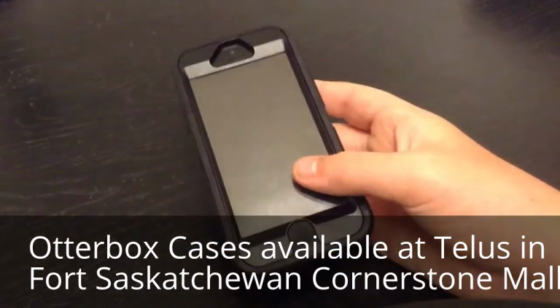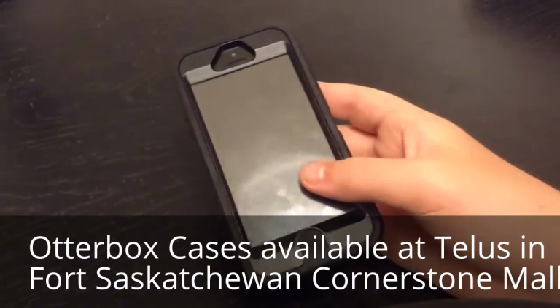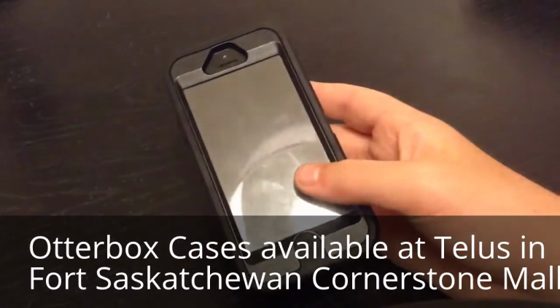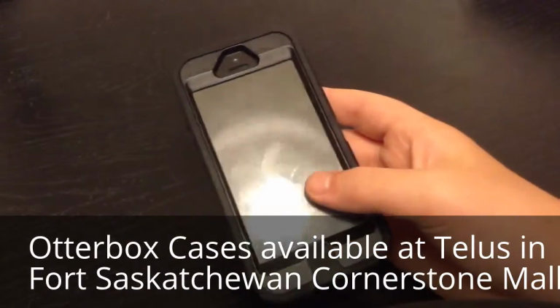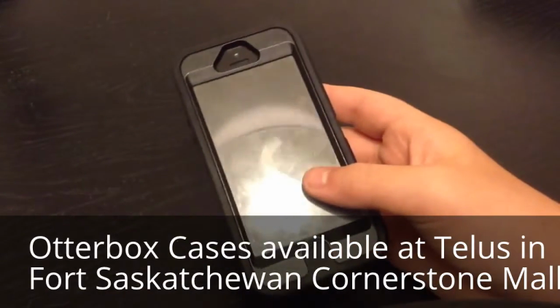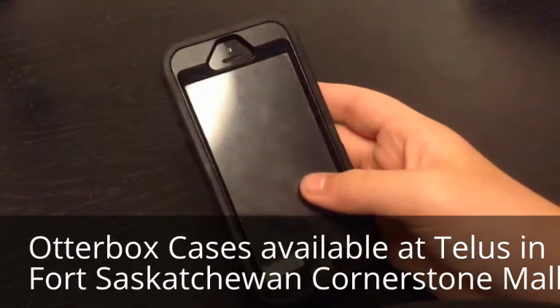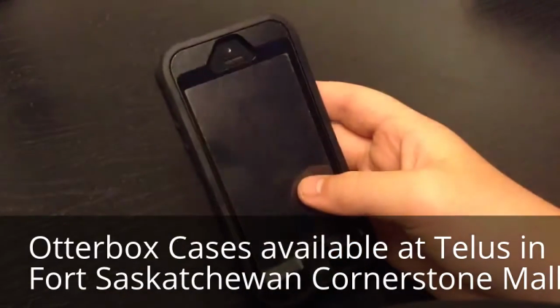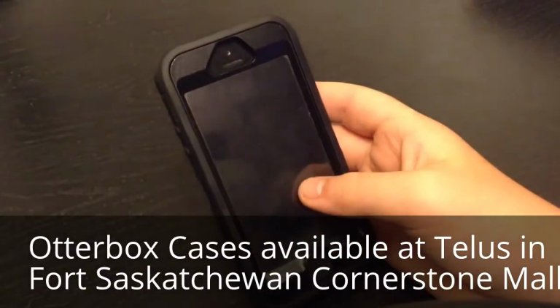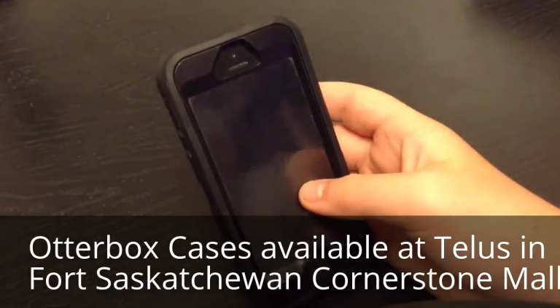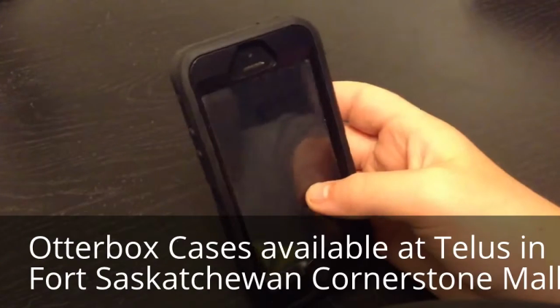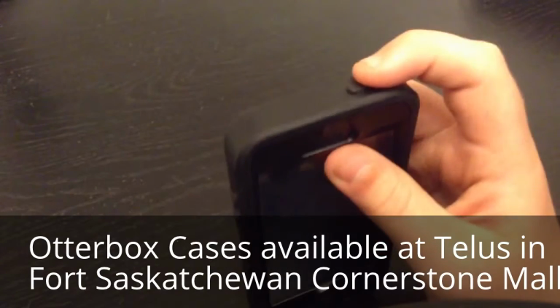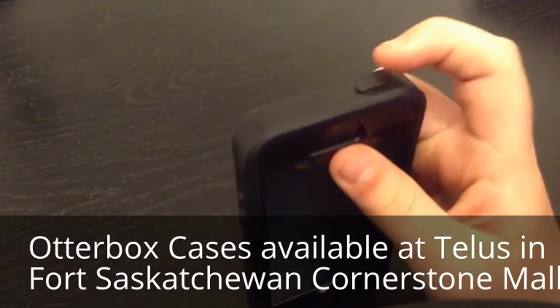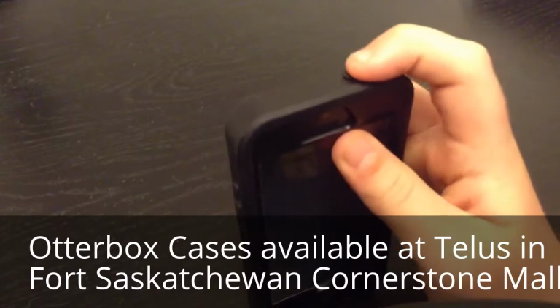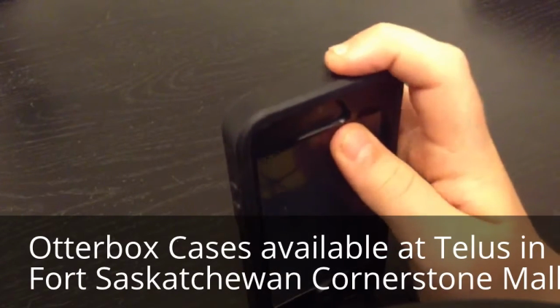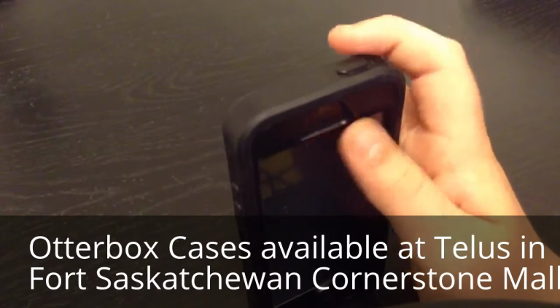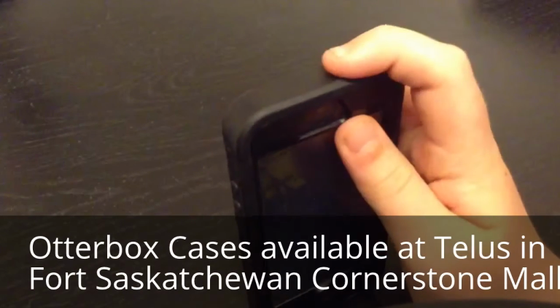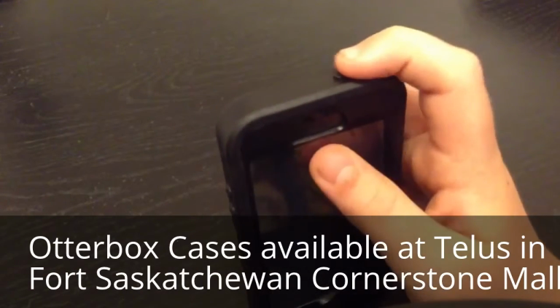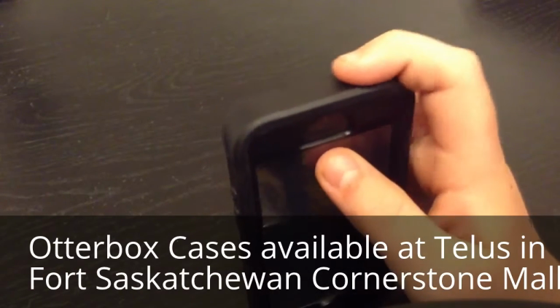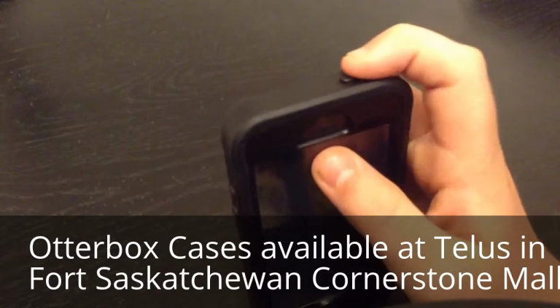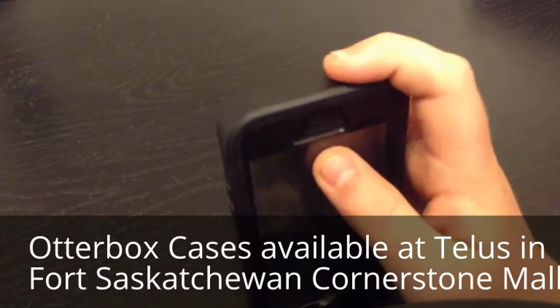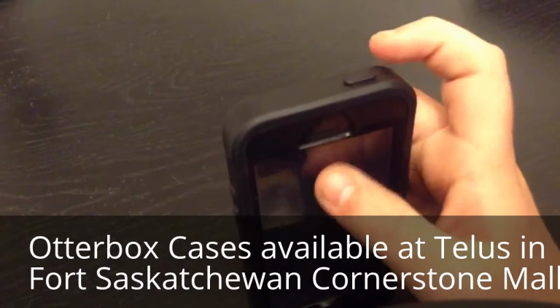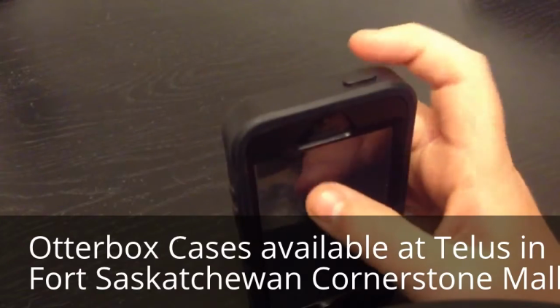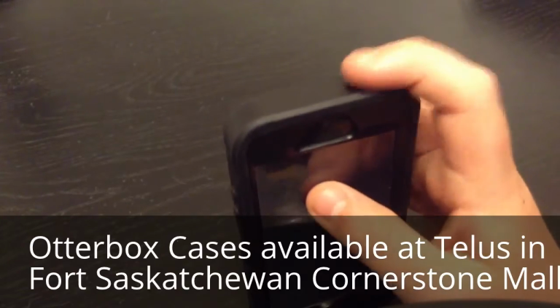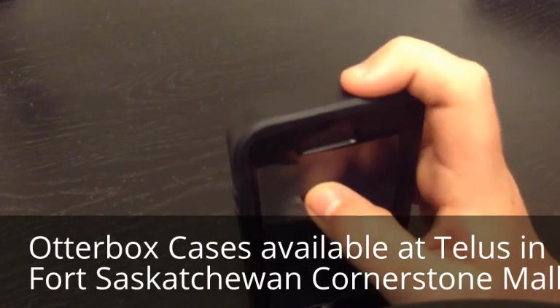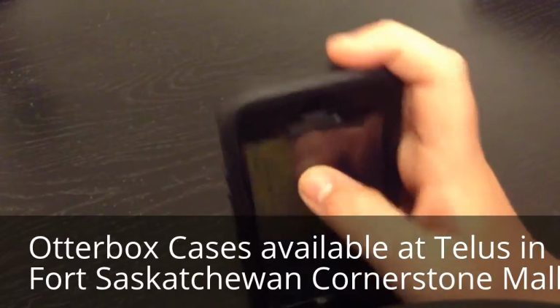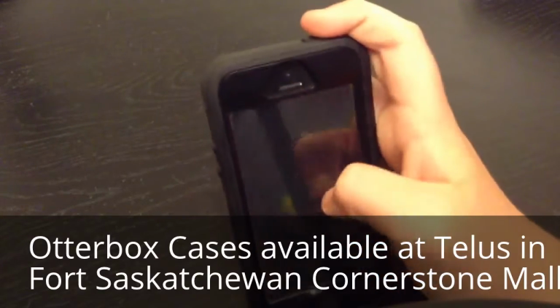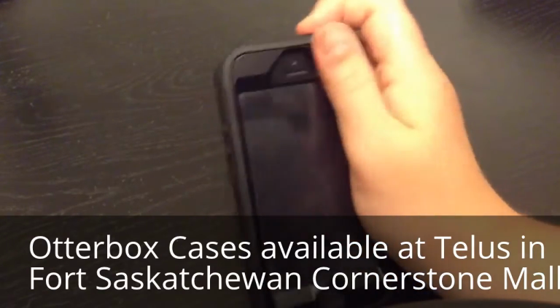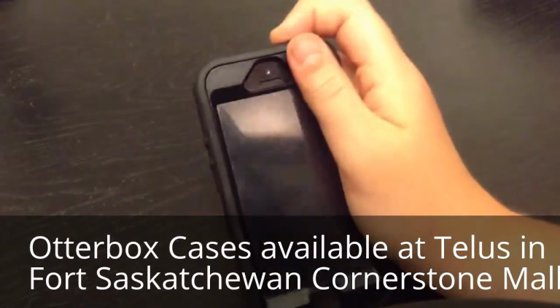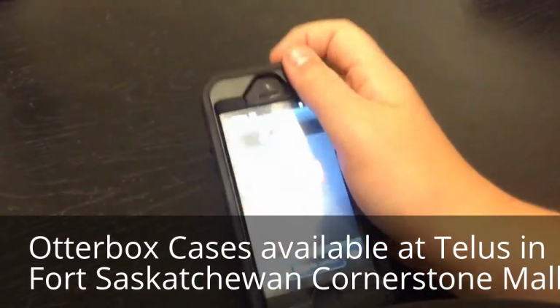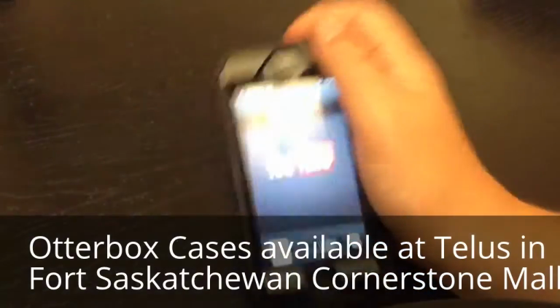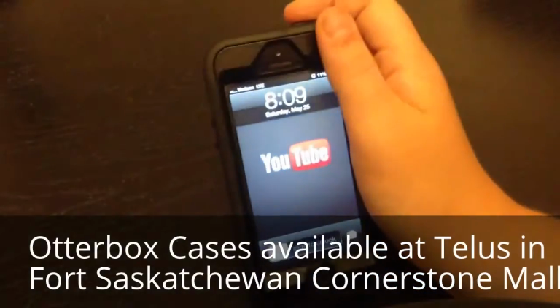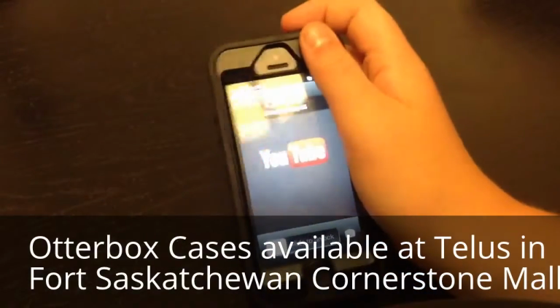So now let's take a look at the iPhone OtterBox case itself. On the top here, you have a rubber part for the power button, and as you can see, it's really easy to click.